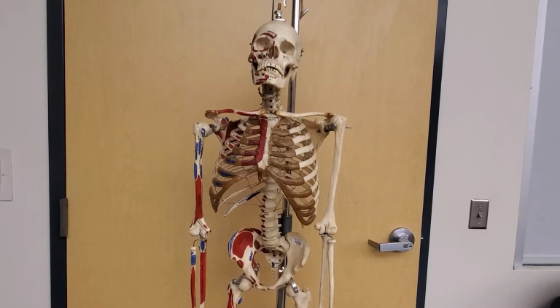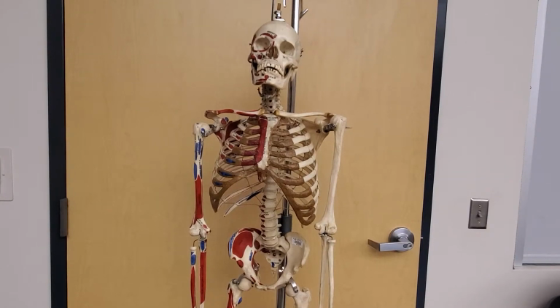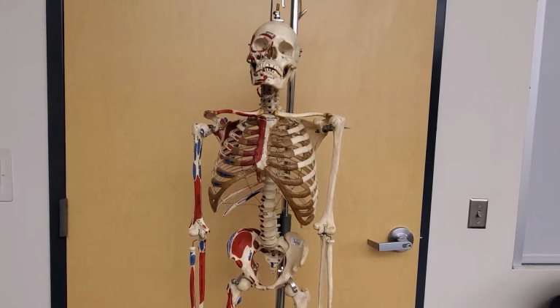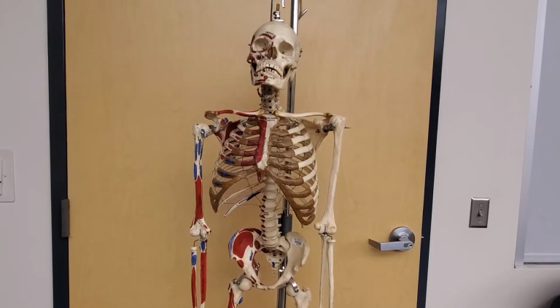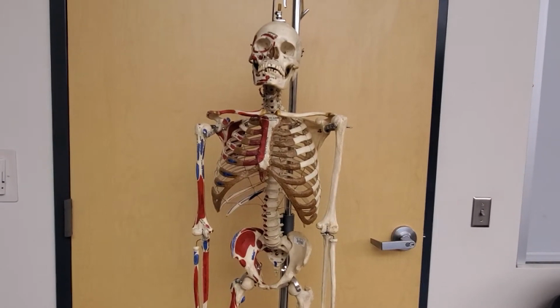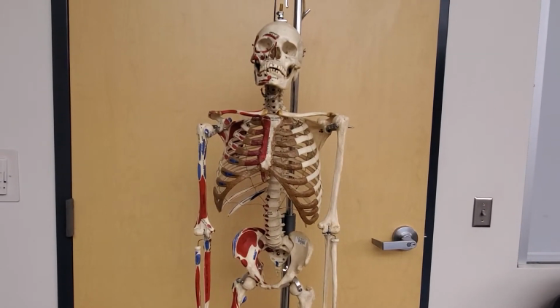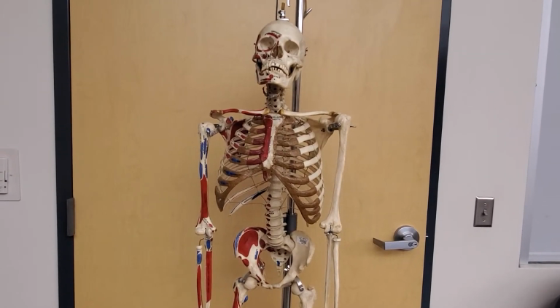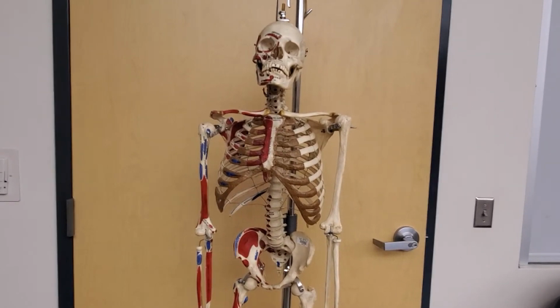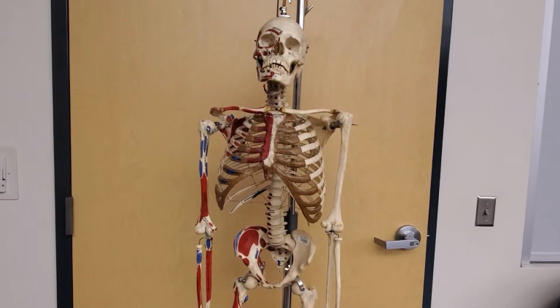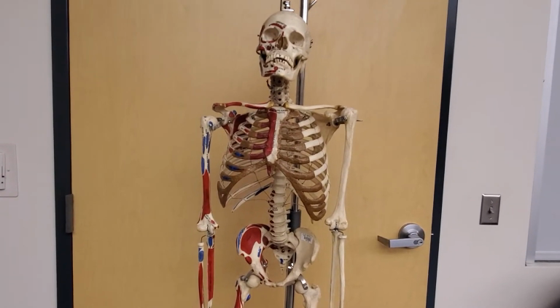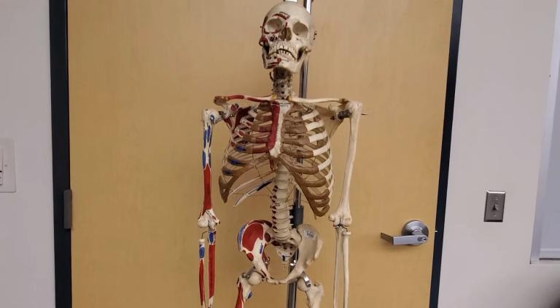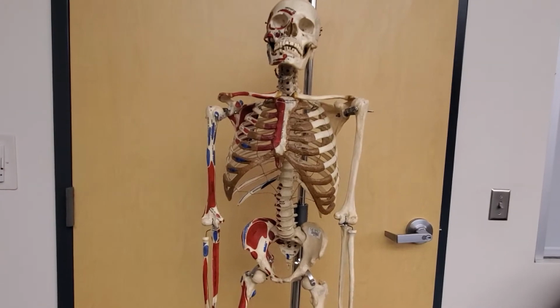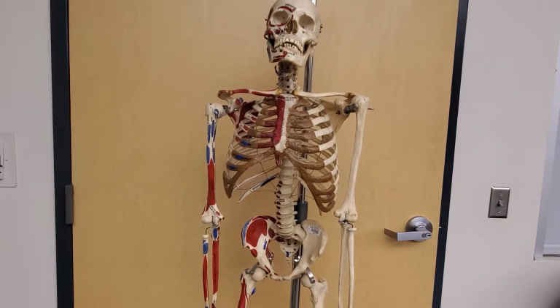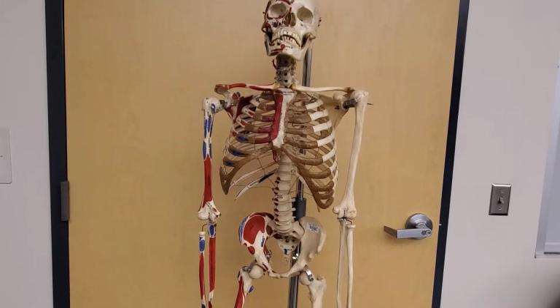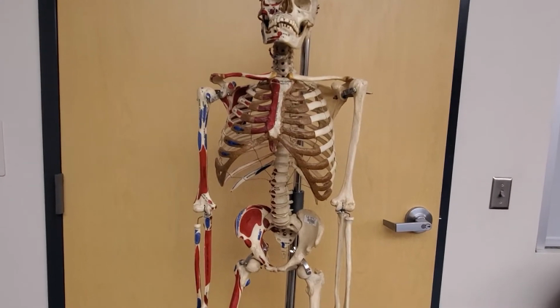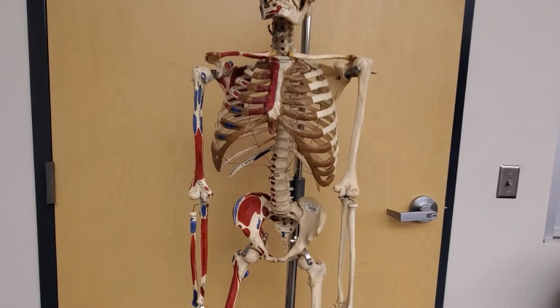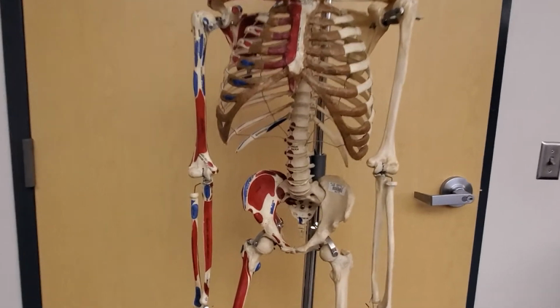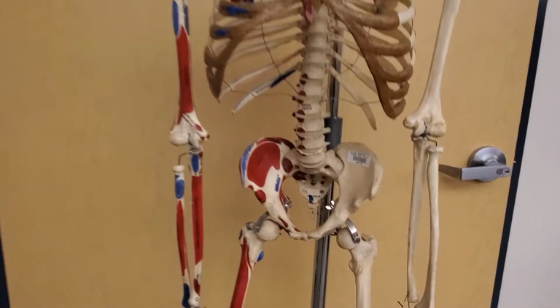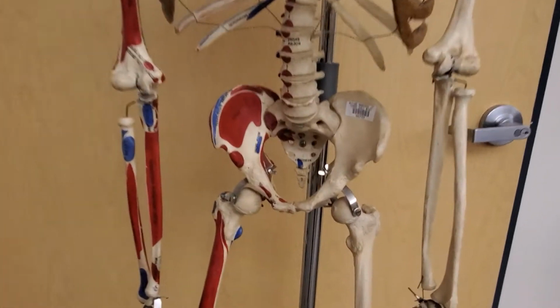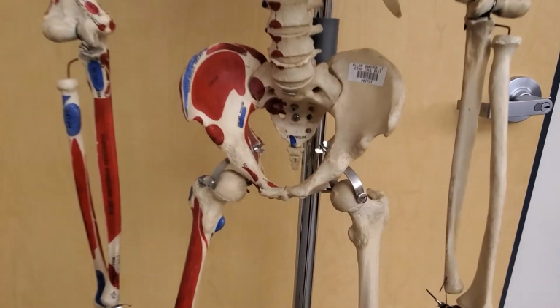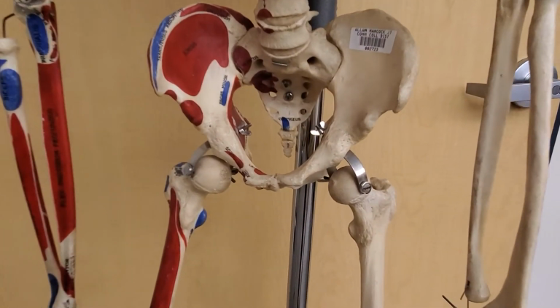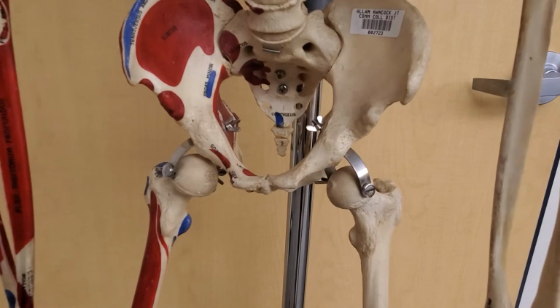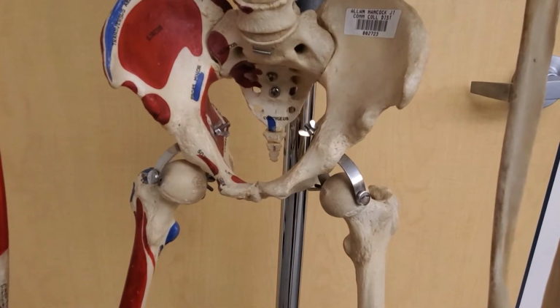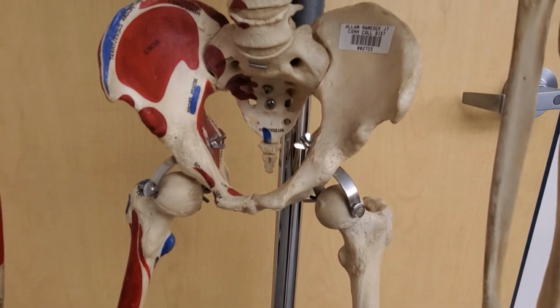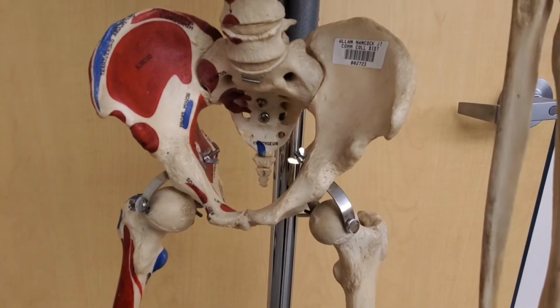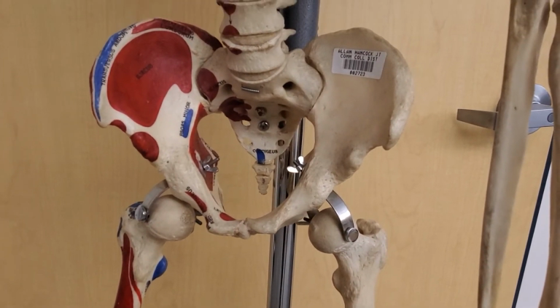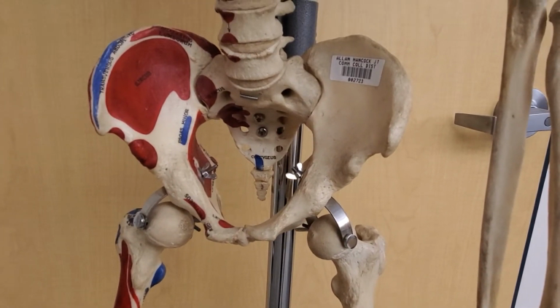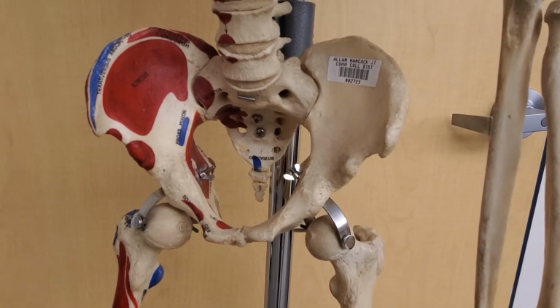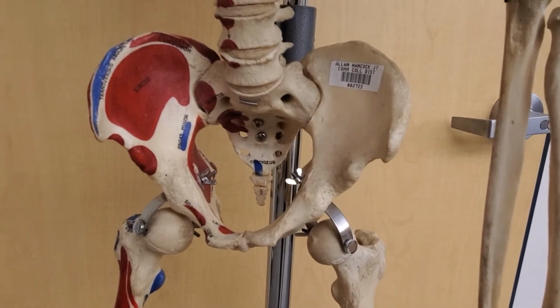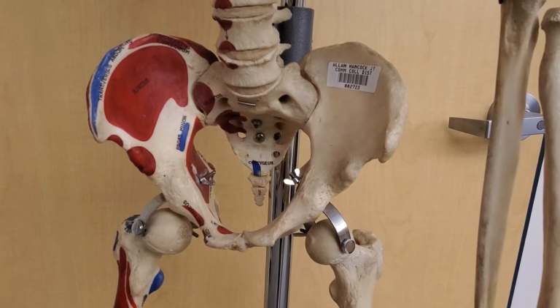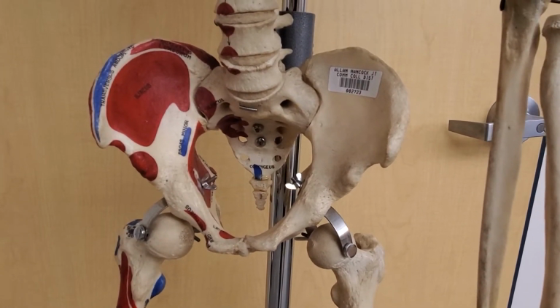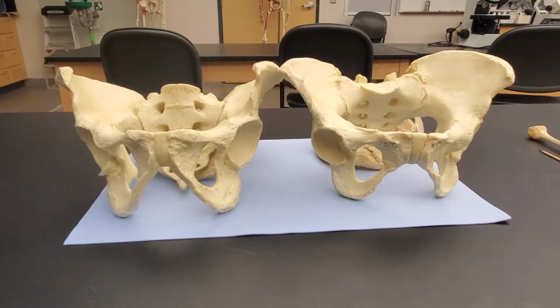Who's ready to keep learning about bones of the human skeleton? We are going to continue our discussion with our pelvic girdle and talk about the os coxa. Let's get started.